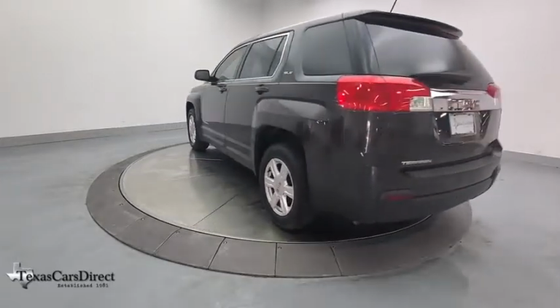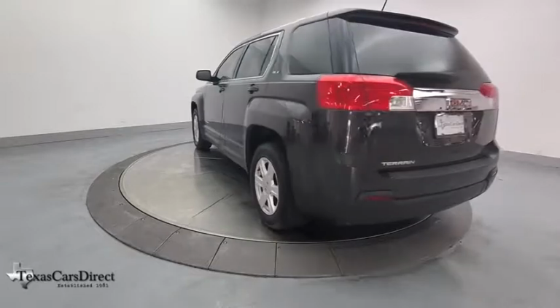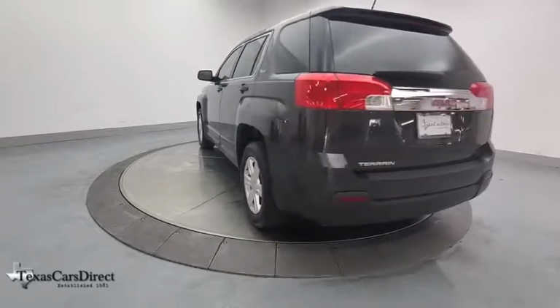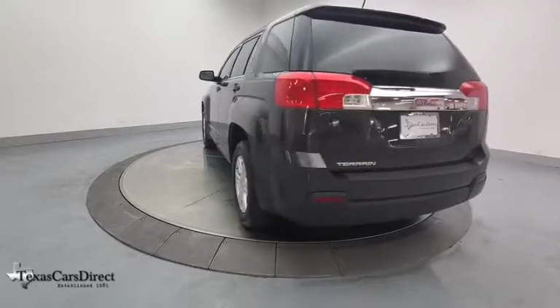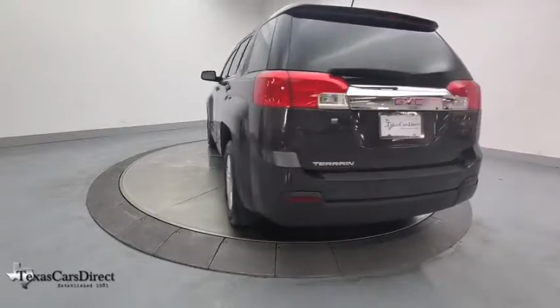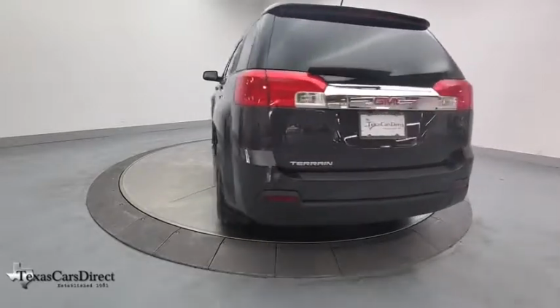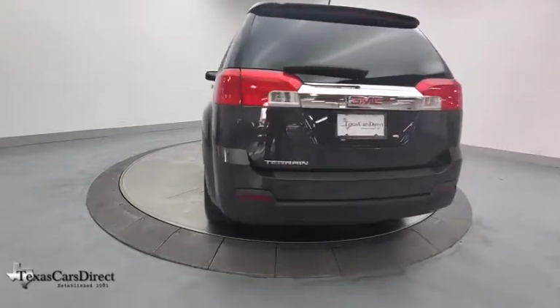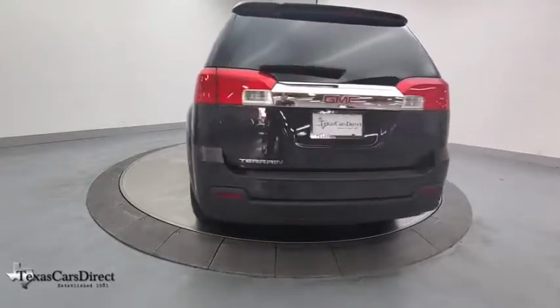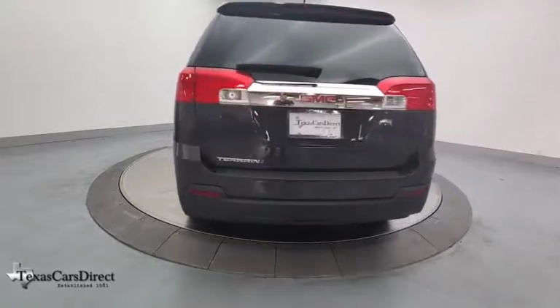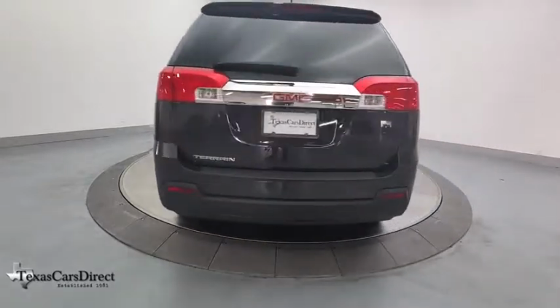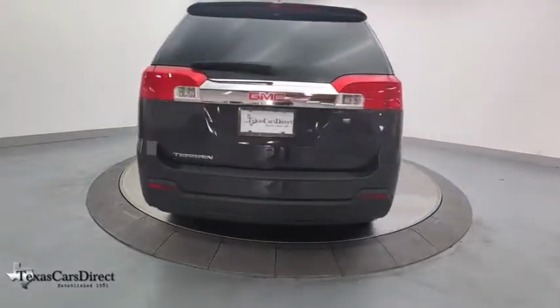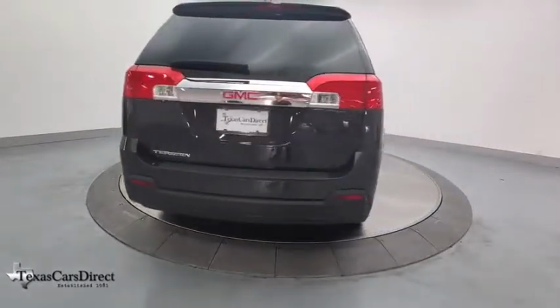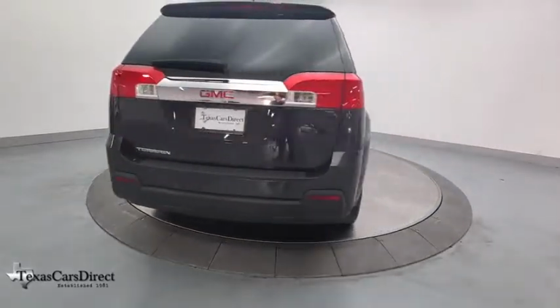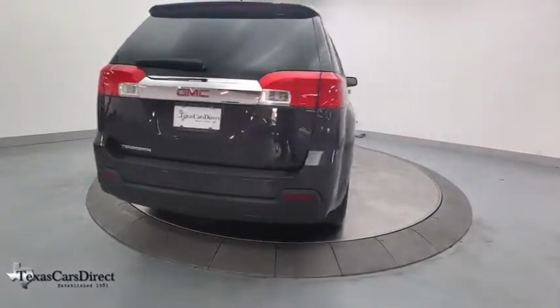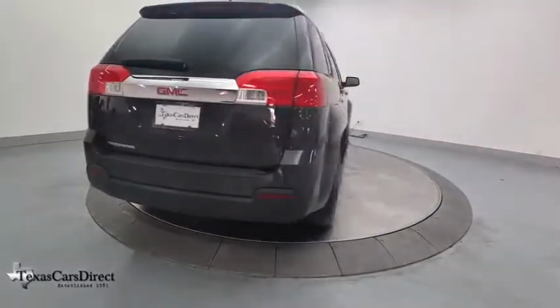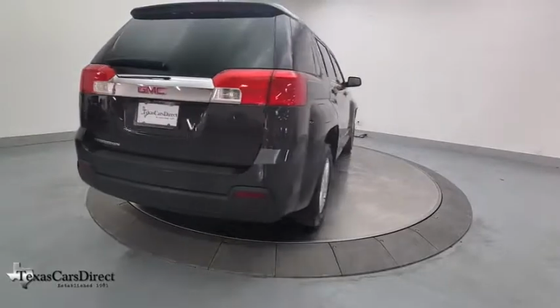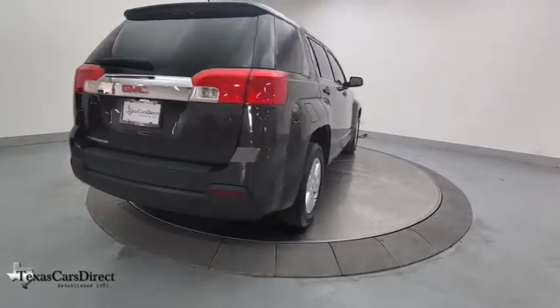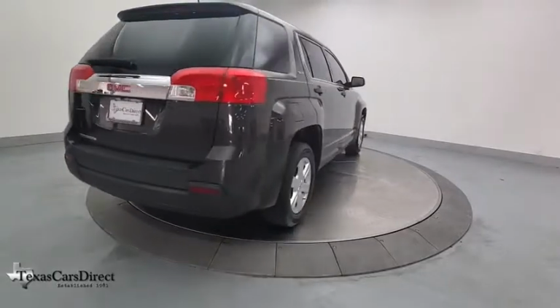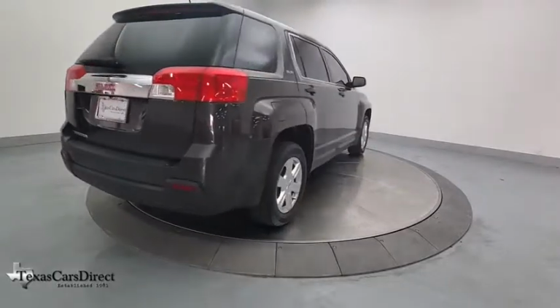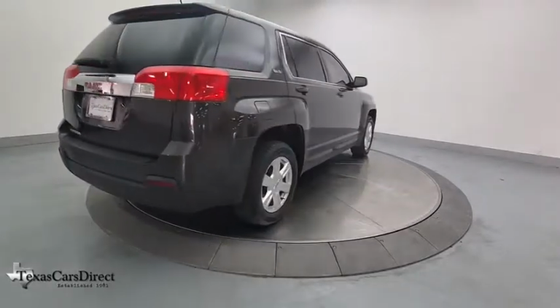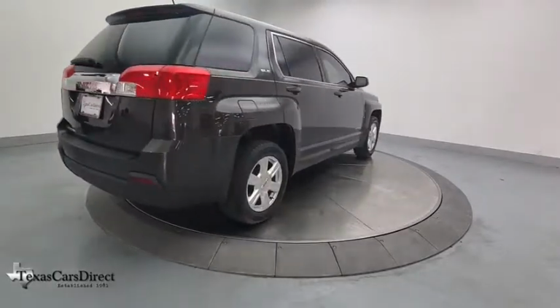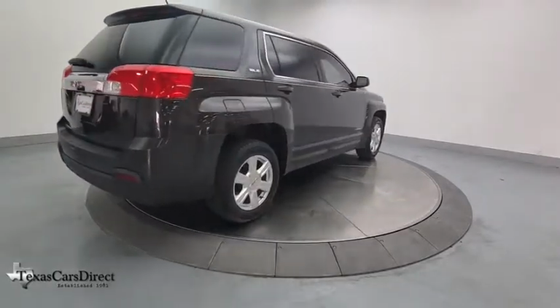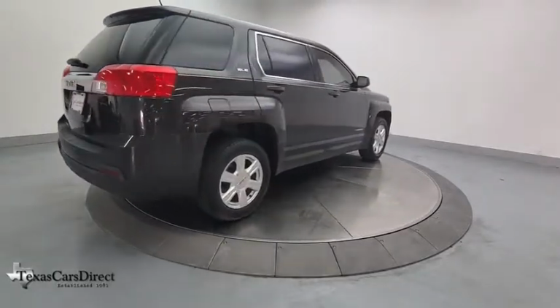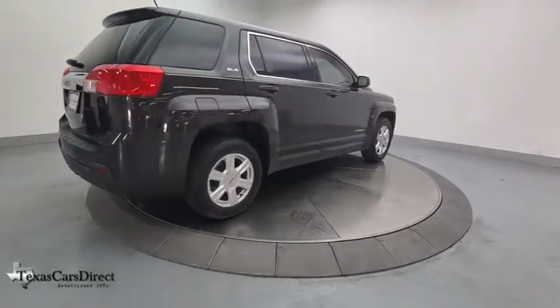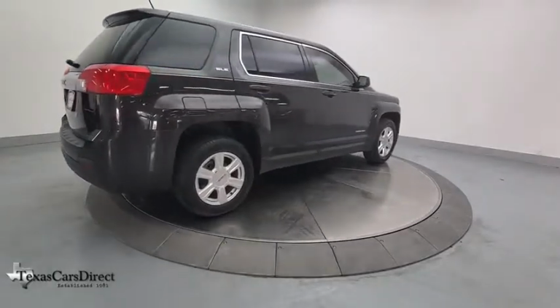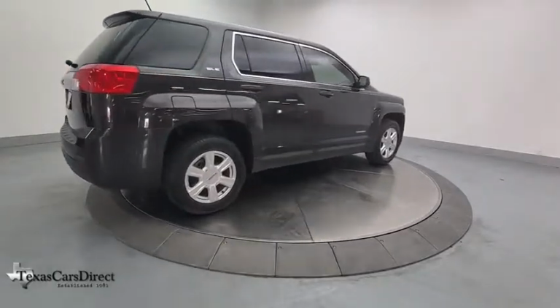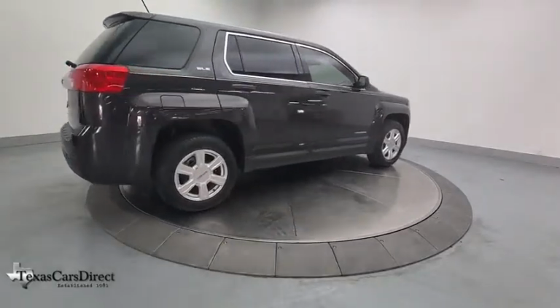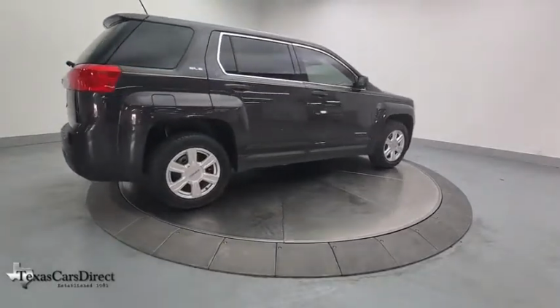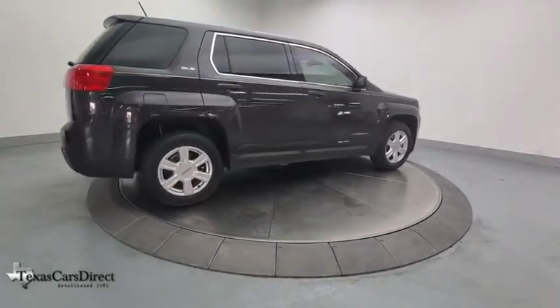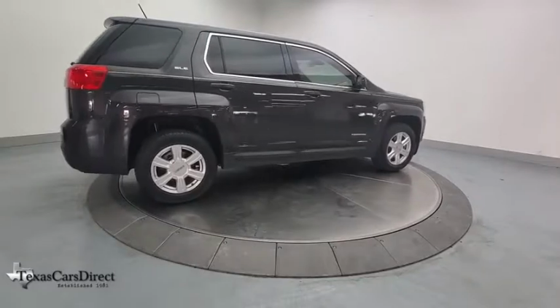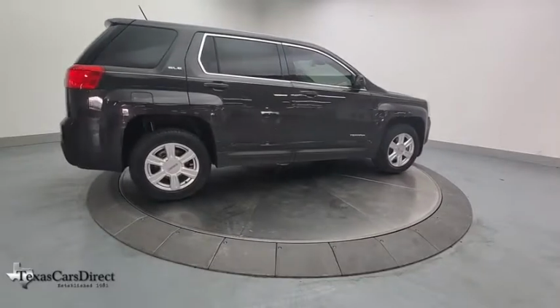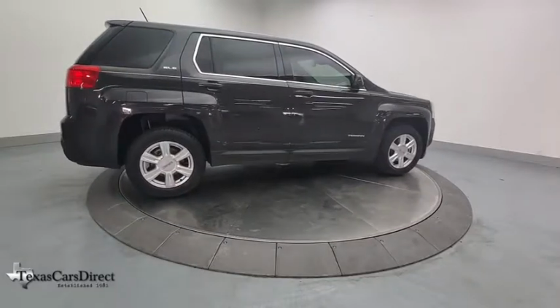This vehicle has less than 90,000 miles. Here are some of this vehicle's great options: traction control, dual airbags, power steering, alloy wheels, four-wheel disc brakes, and CD player.